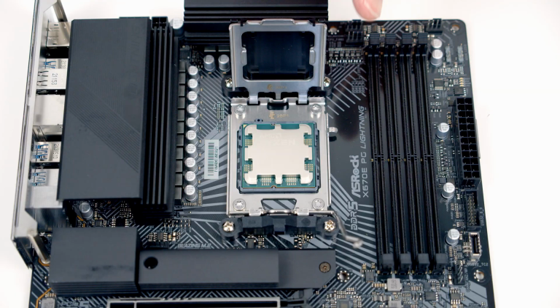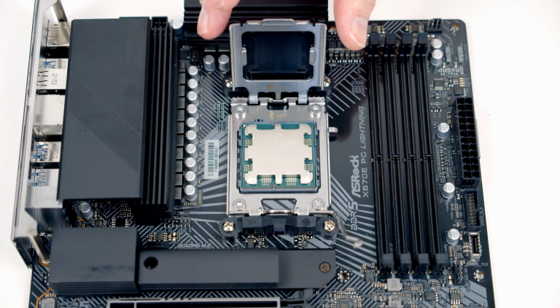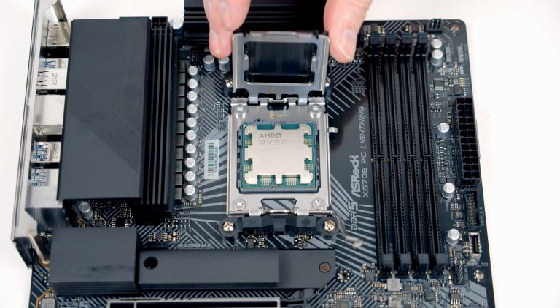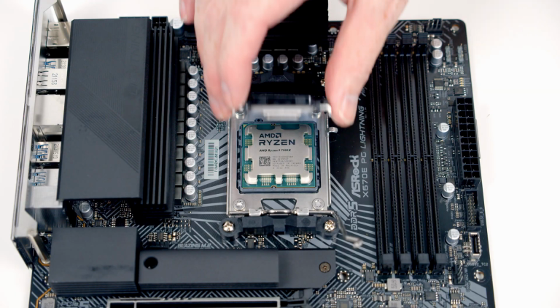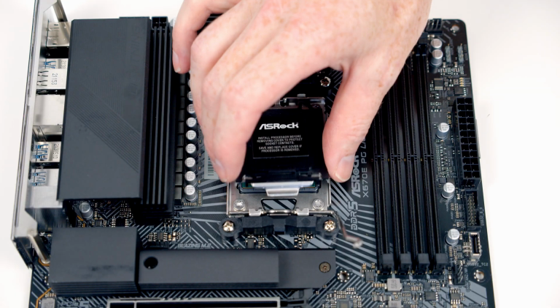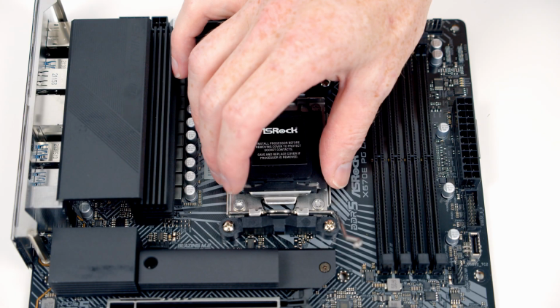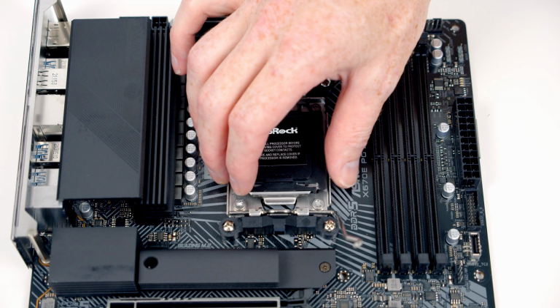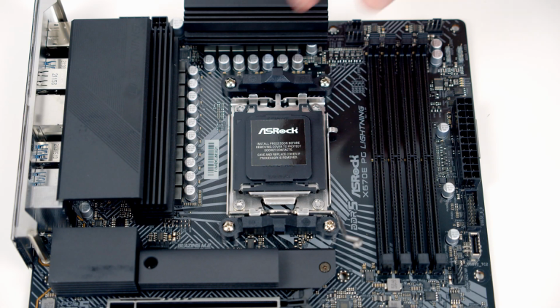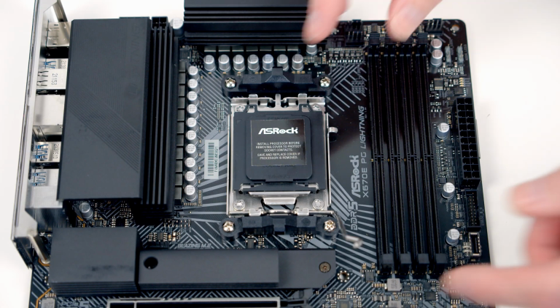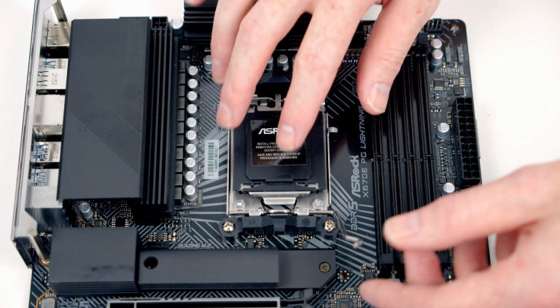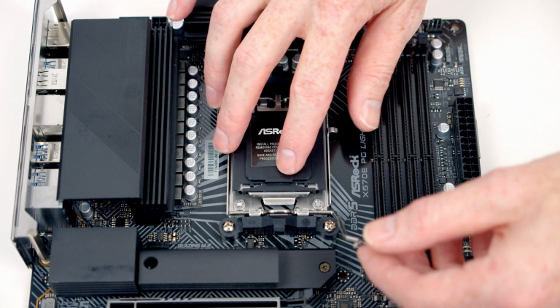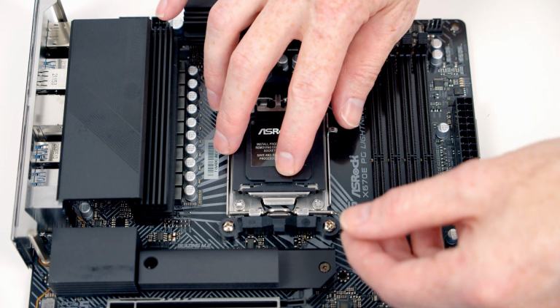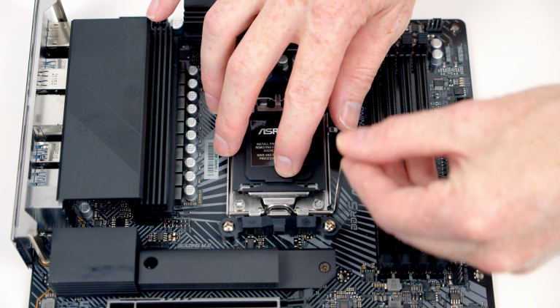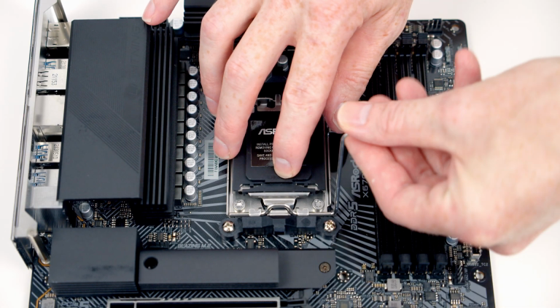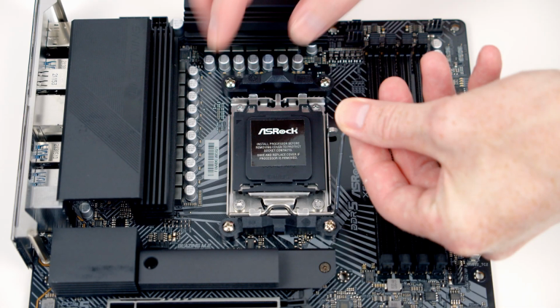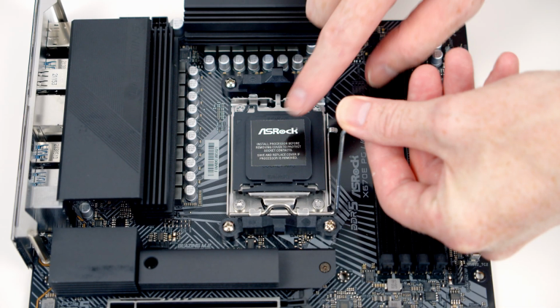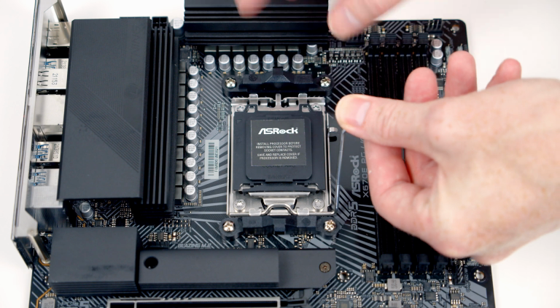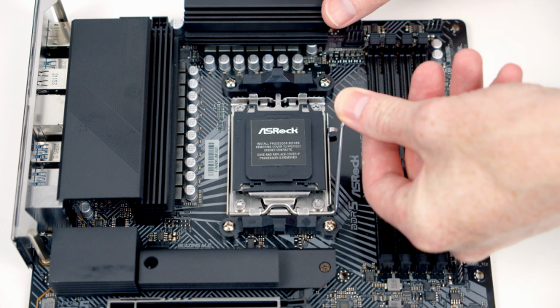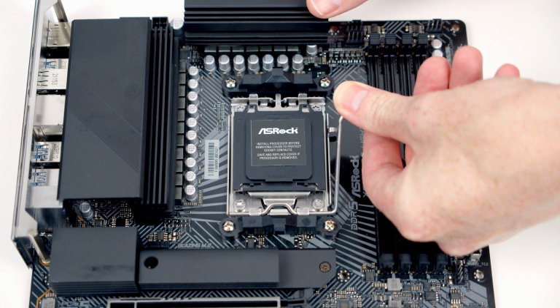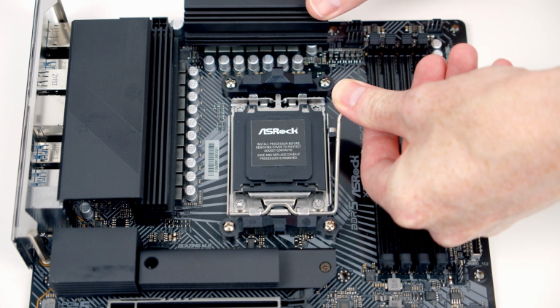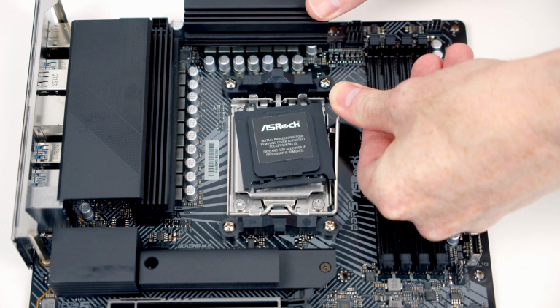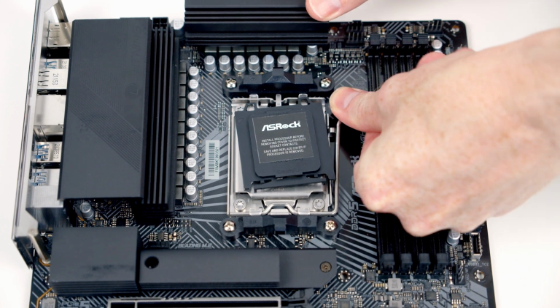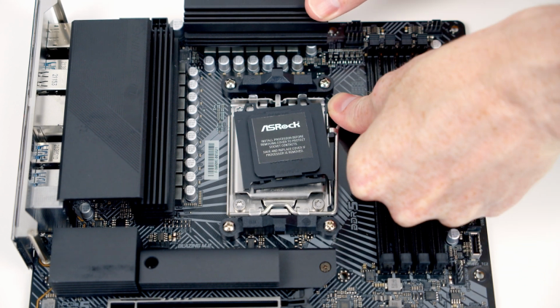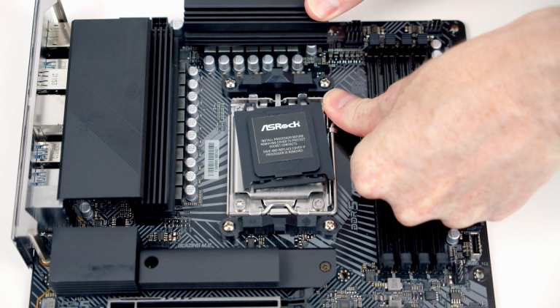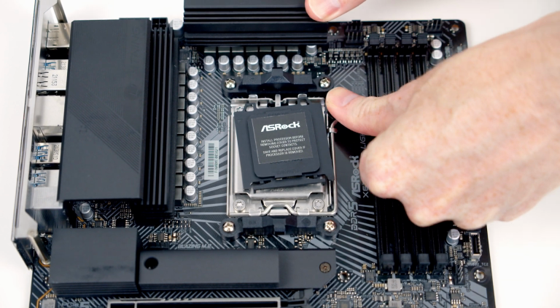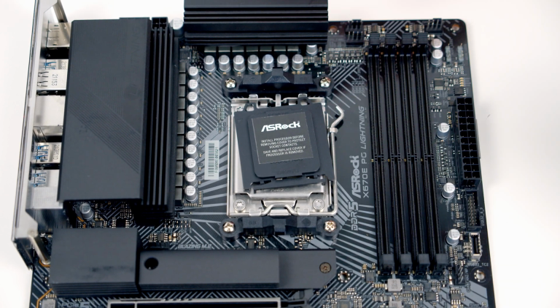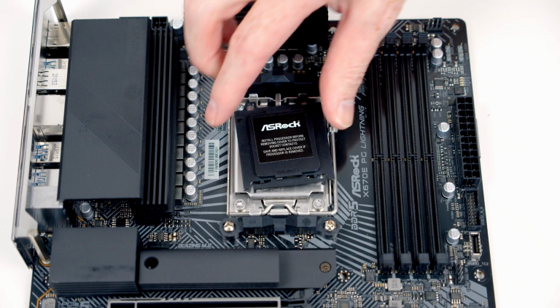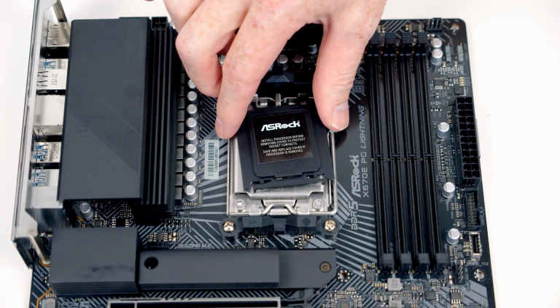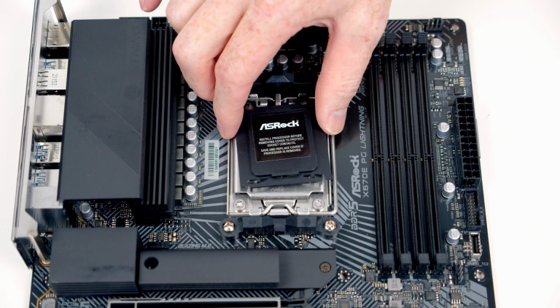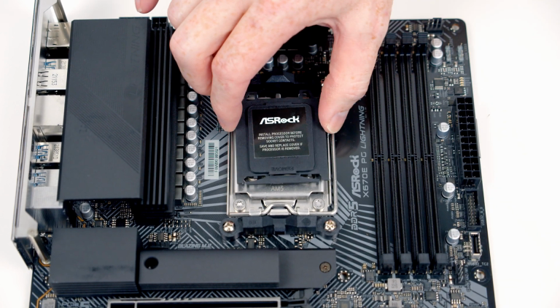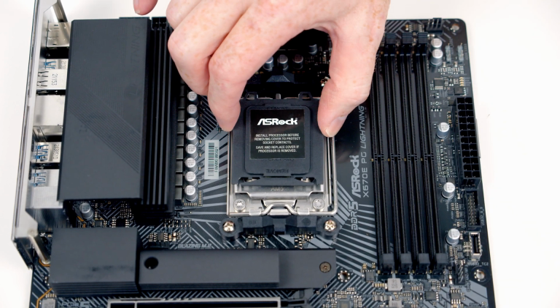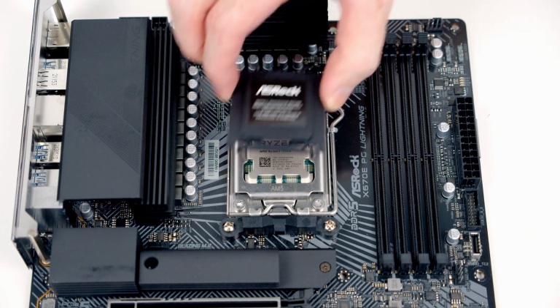Next we can close the socket cover down and then we just need to close the lever. As we do this, the black bit of plastic should pop off, and then we'll put it into the motherboard box for safekeeping.